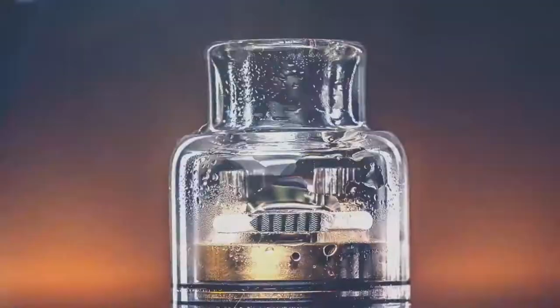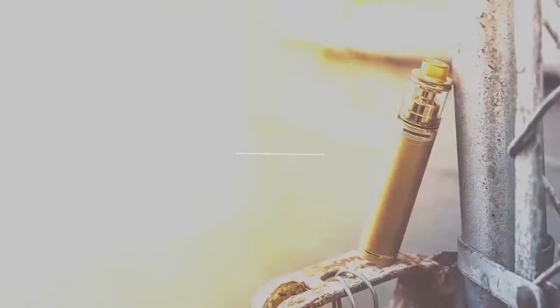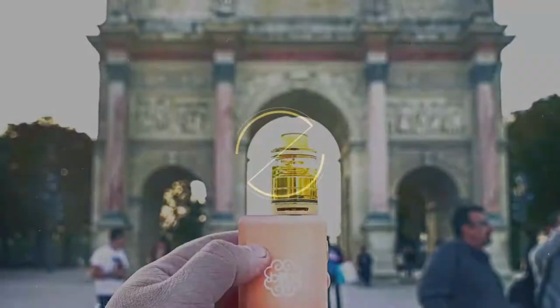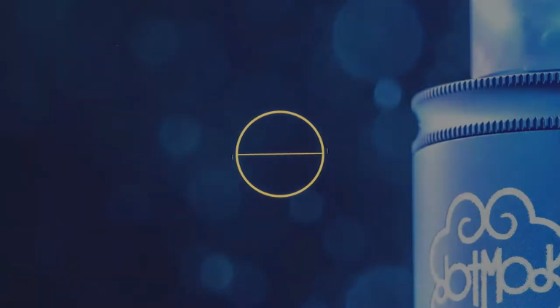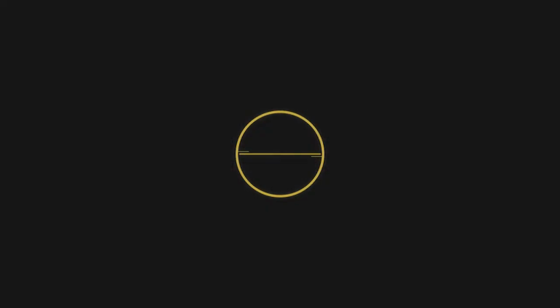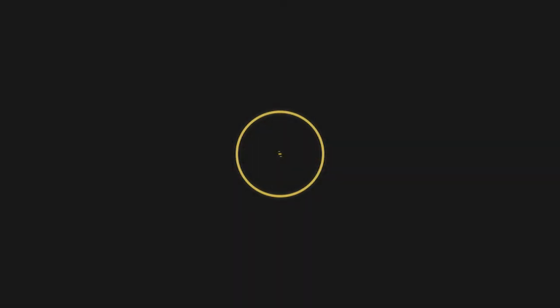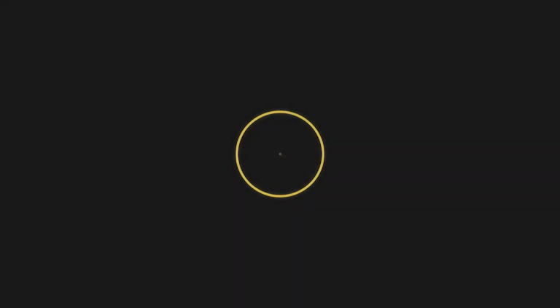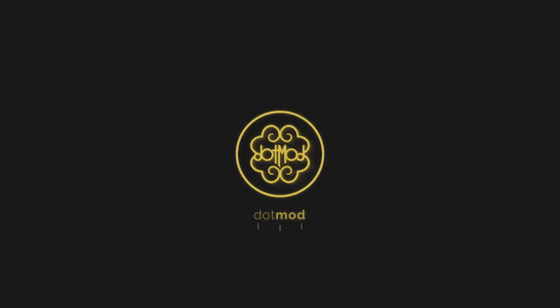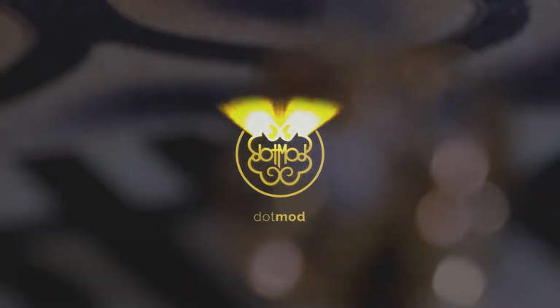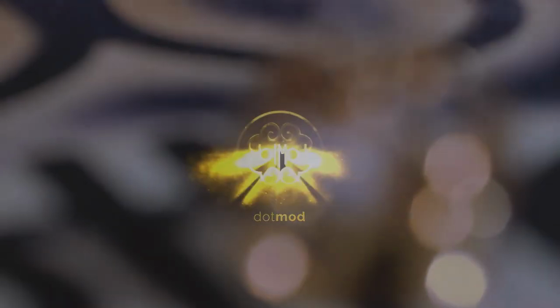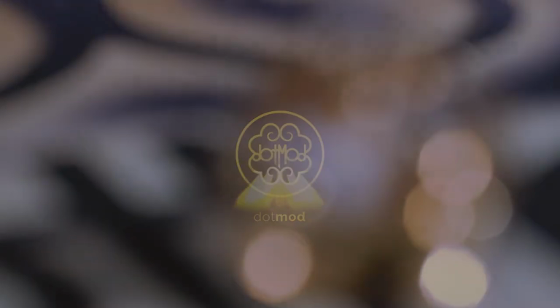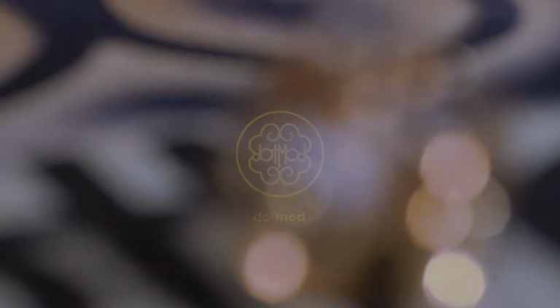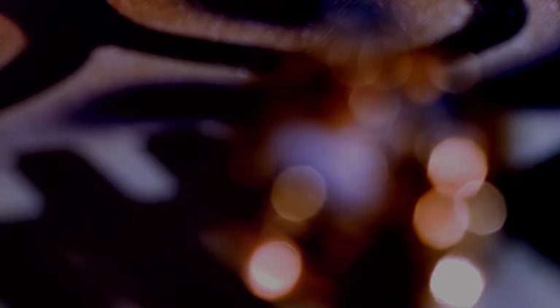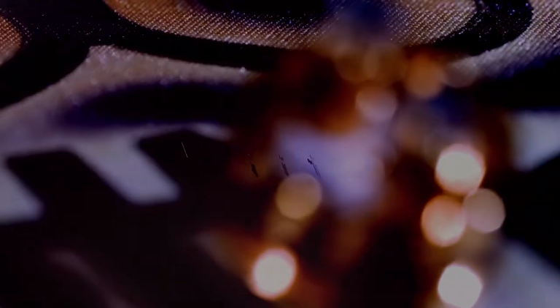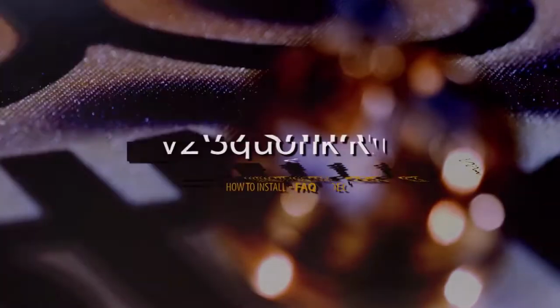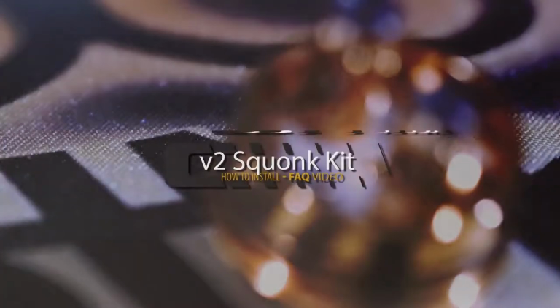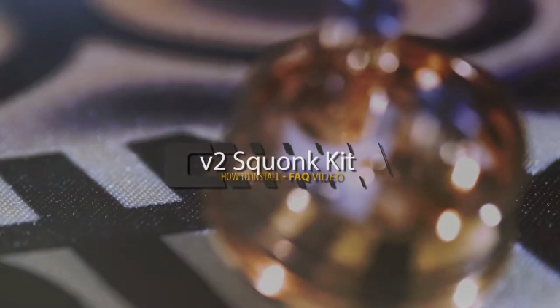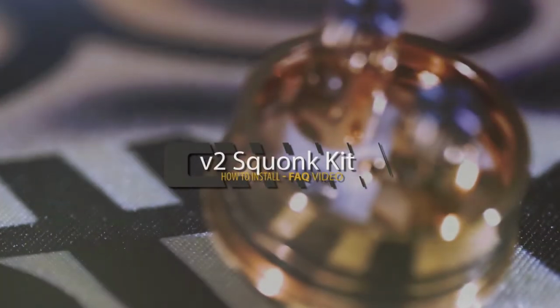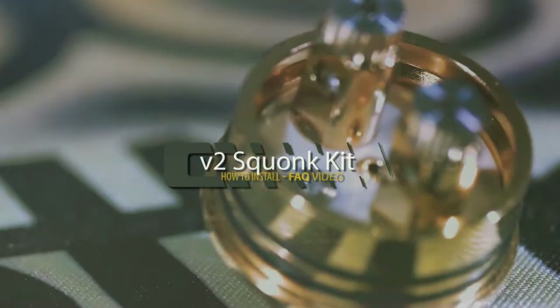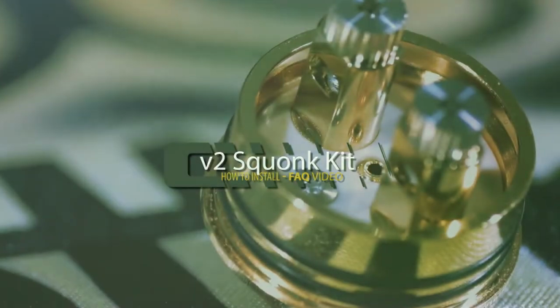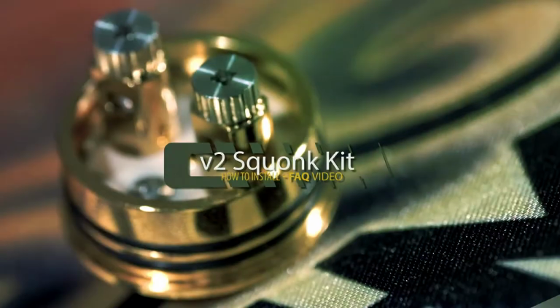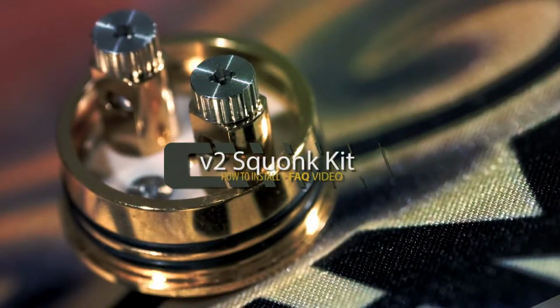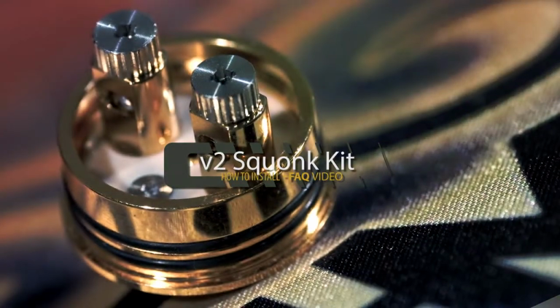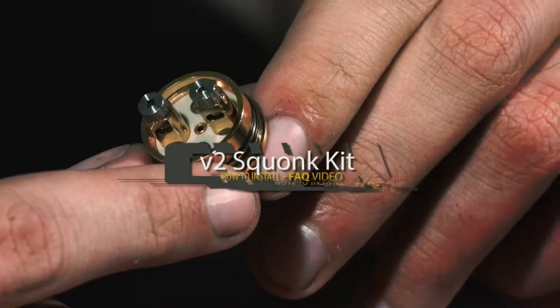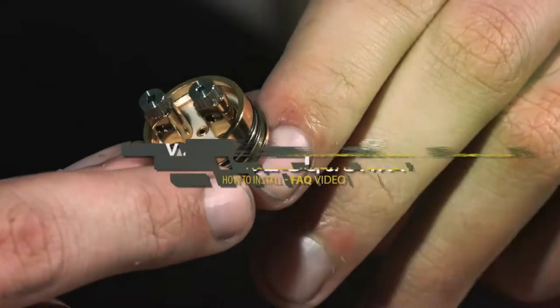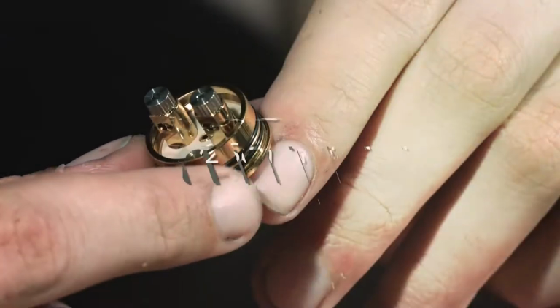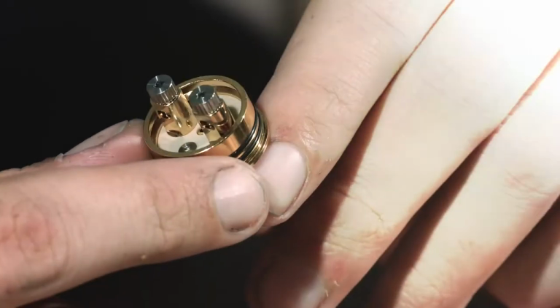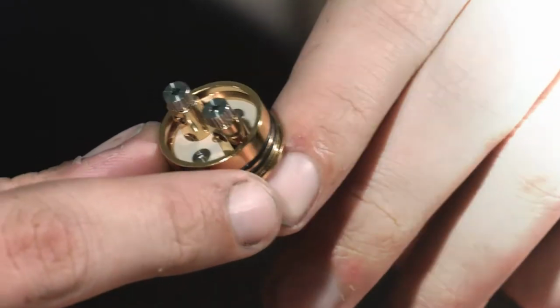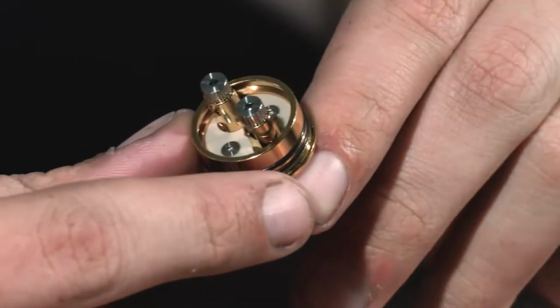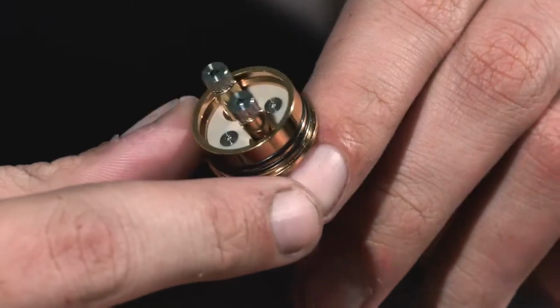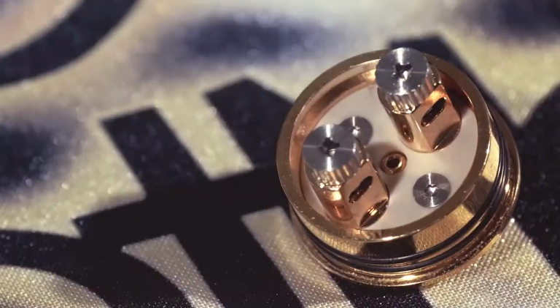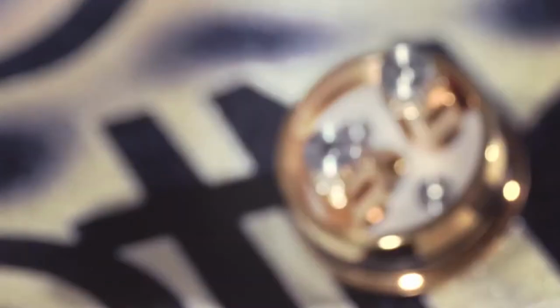Hey guys, it's Grizz here. We're going to be doing the V2 Squonk Kit today from Dot Mod. We're swapping out the V2 RDA deck and making it into a squonk-able RDA.